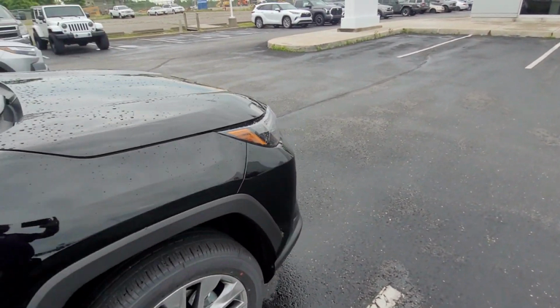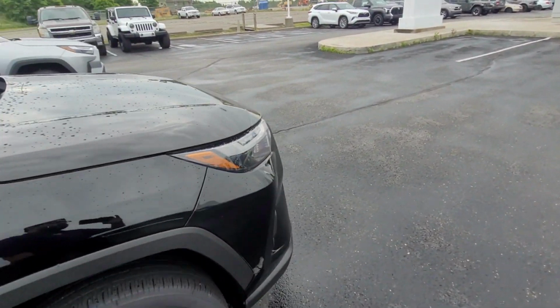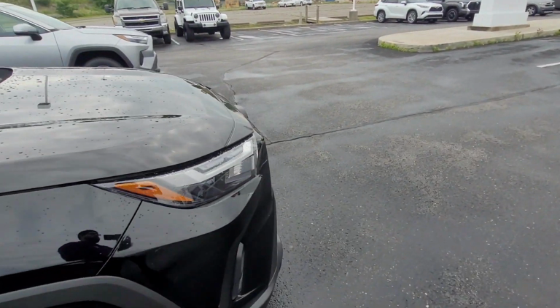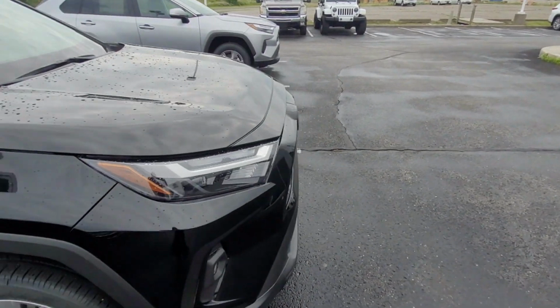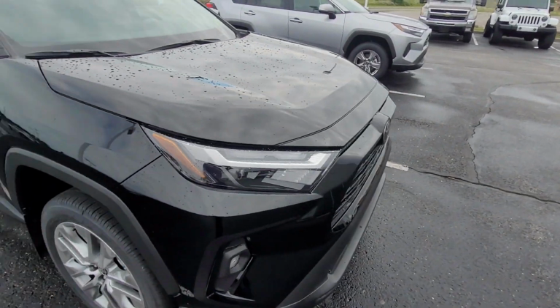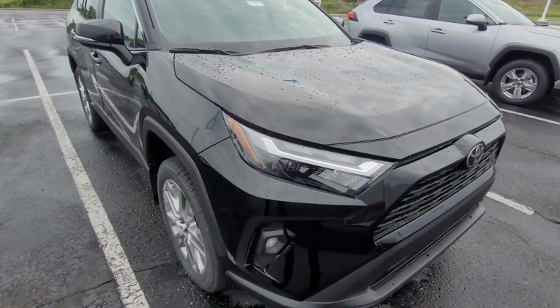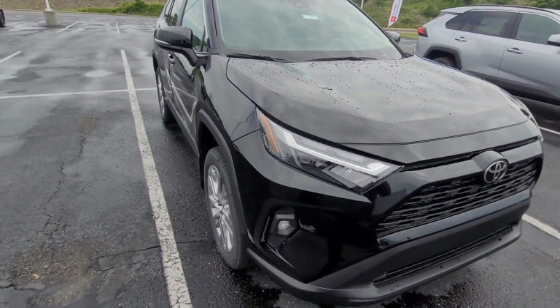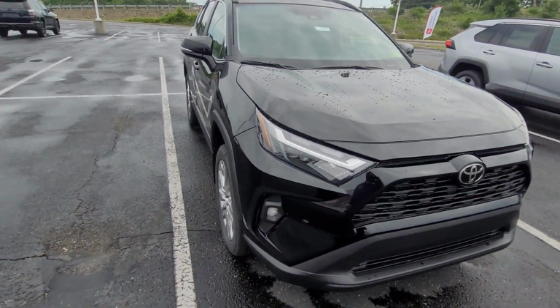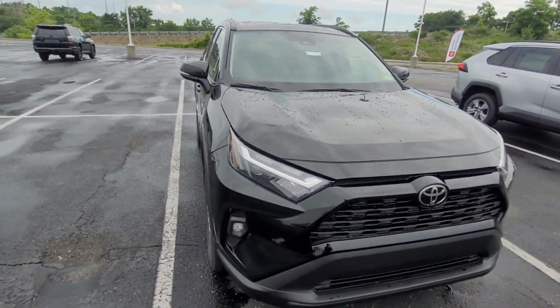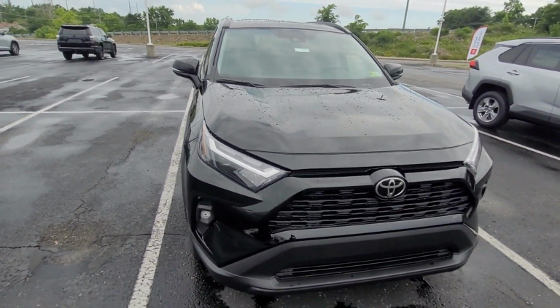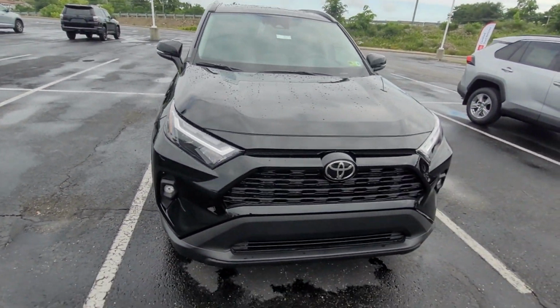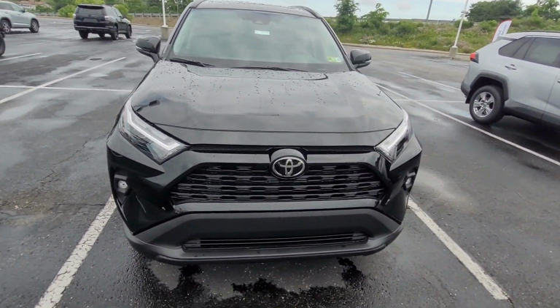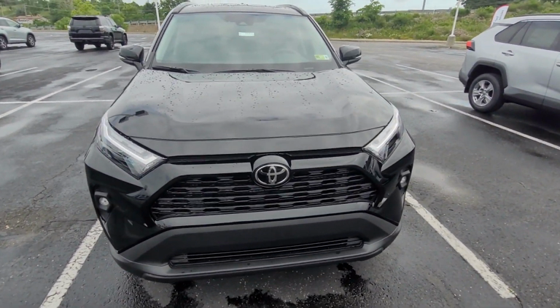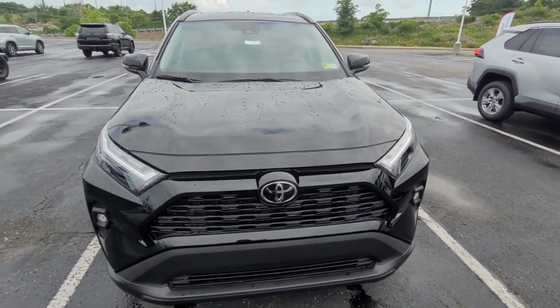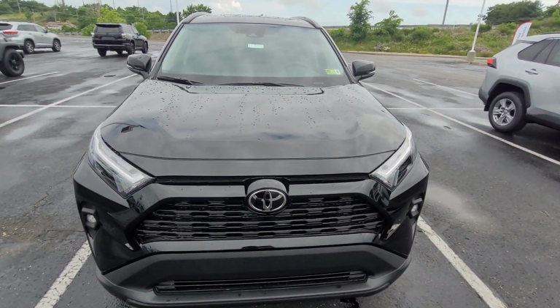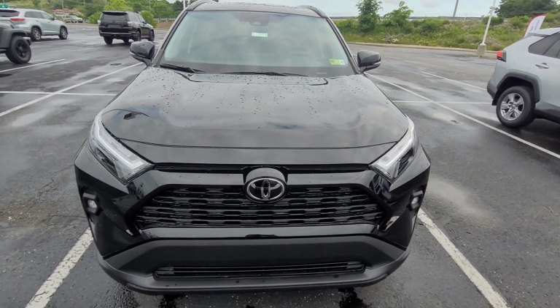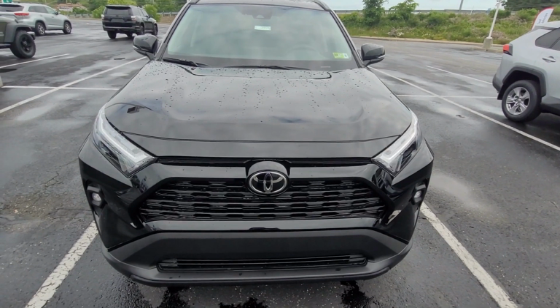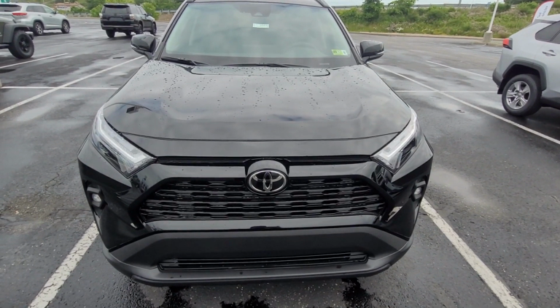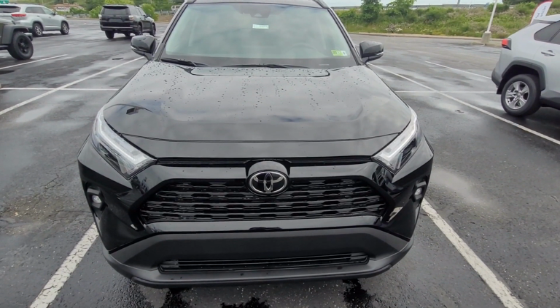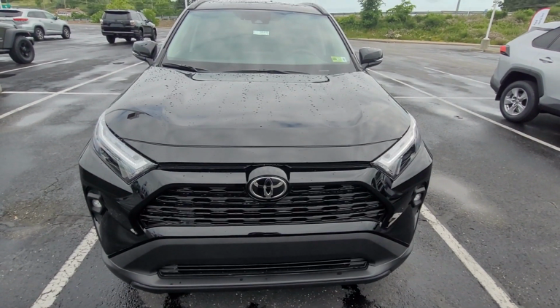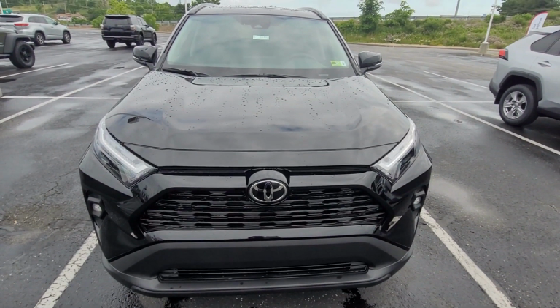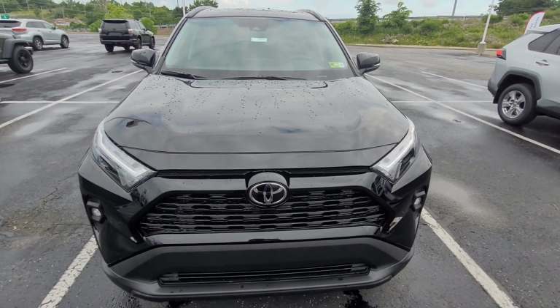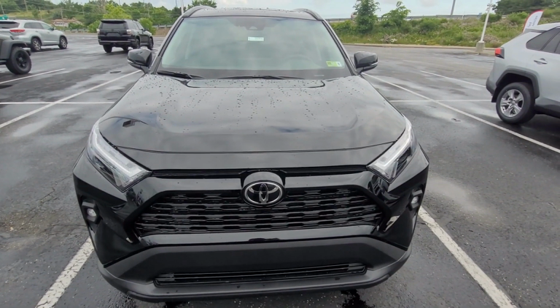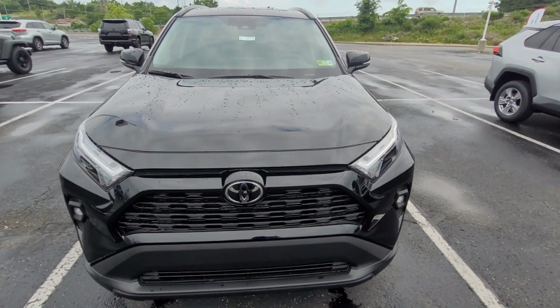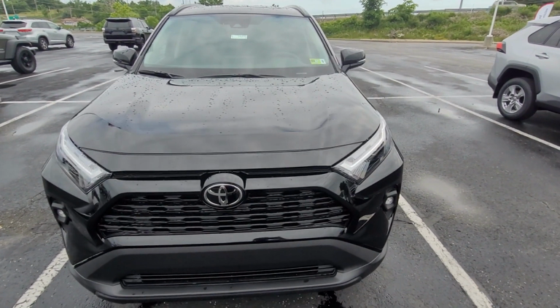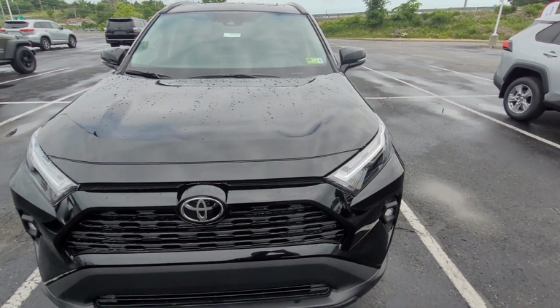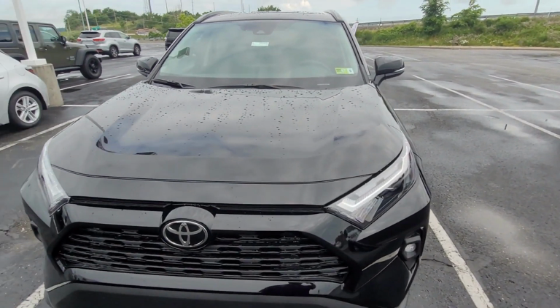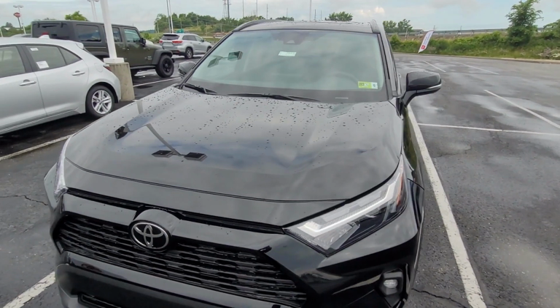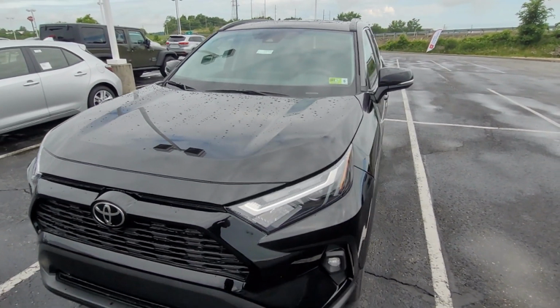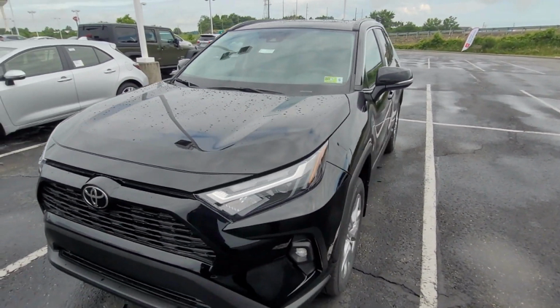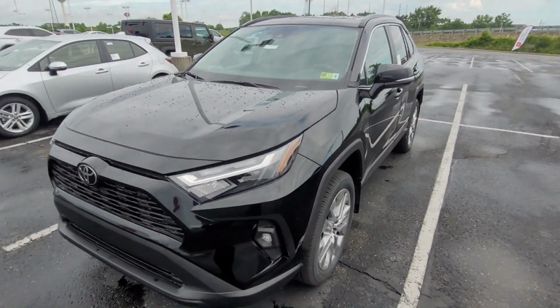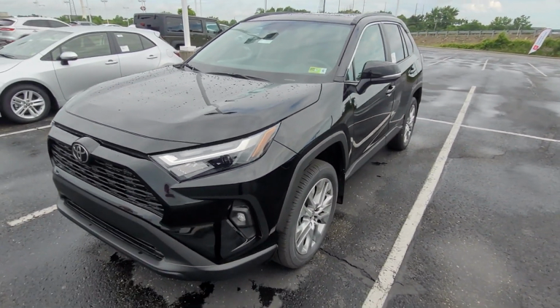Let's walk around to the front of the vehicle and give you a good look at that as well. I work at a Toyota dealership in West Virginia, and we are on the borders of Ohio and Pennsylvania.